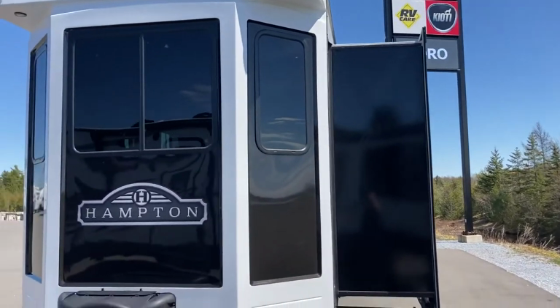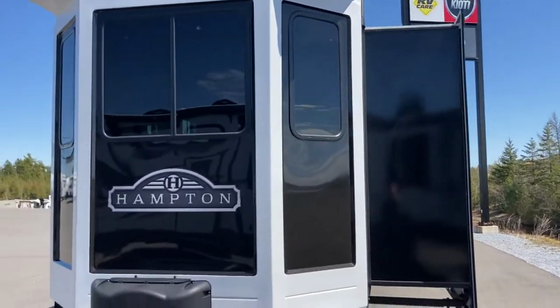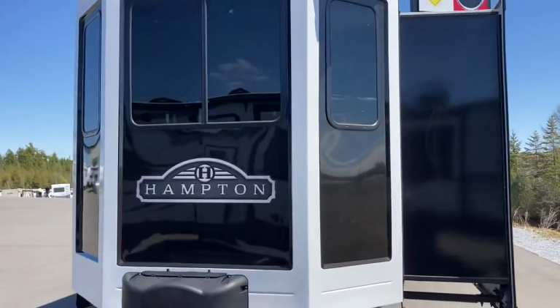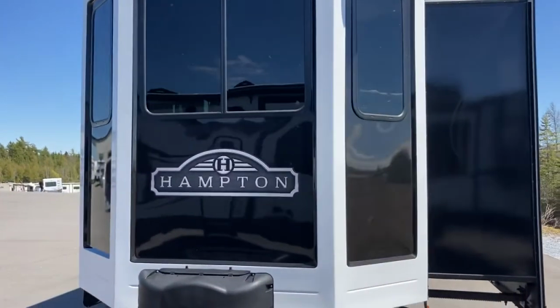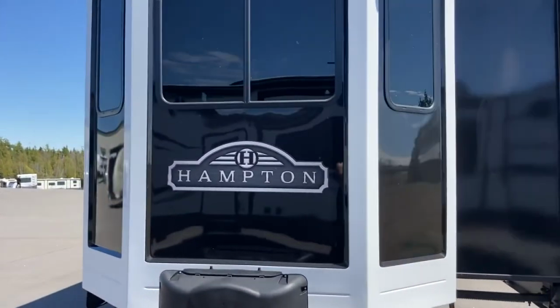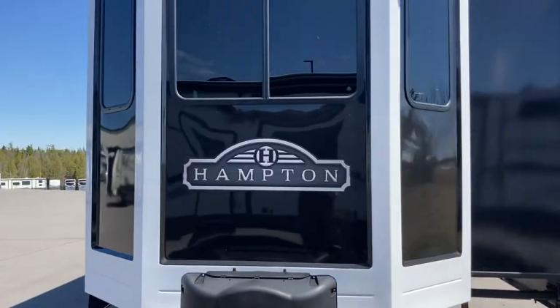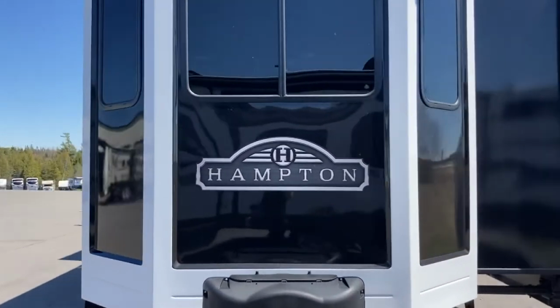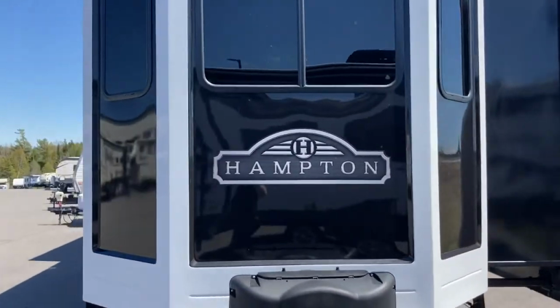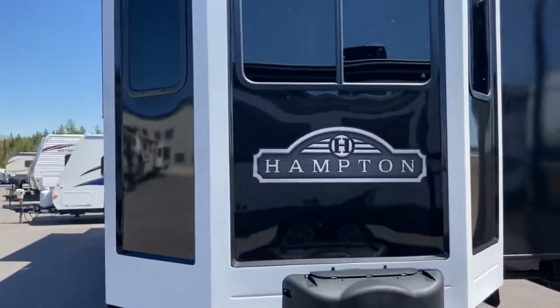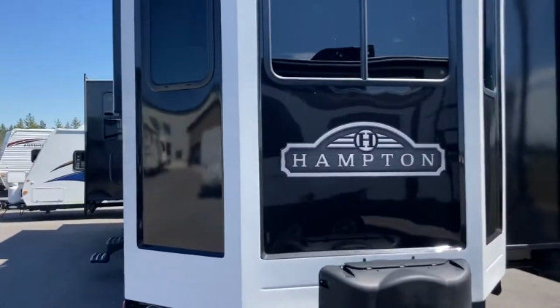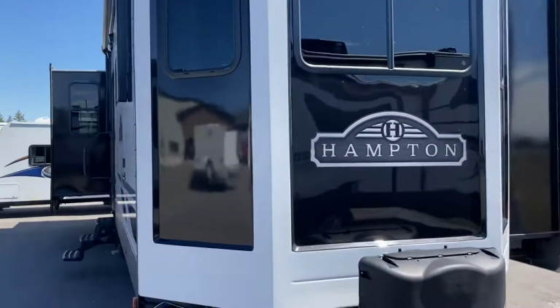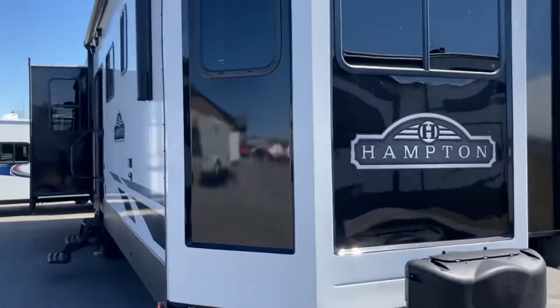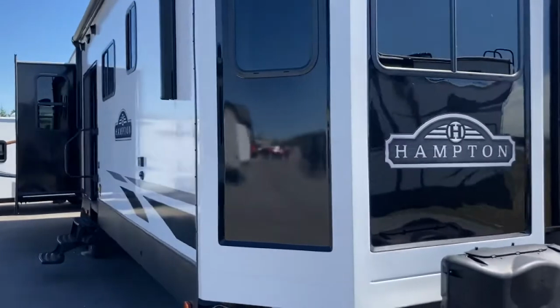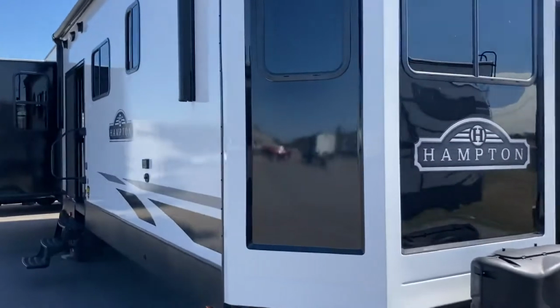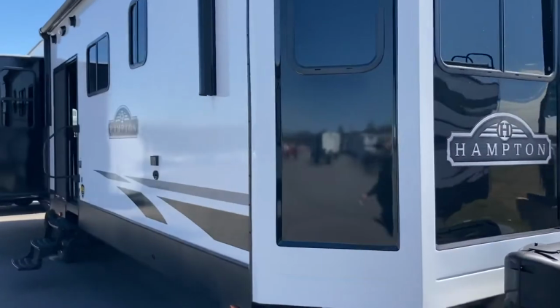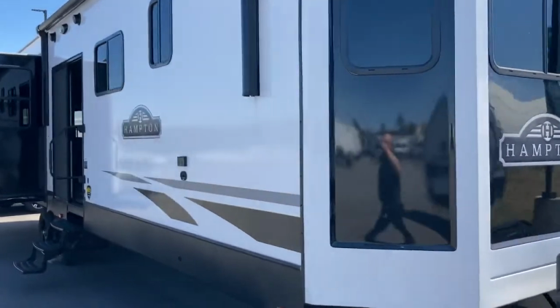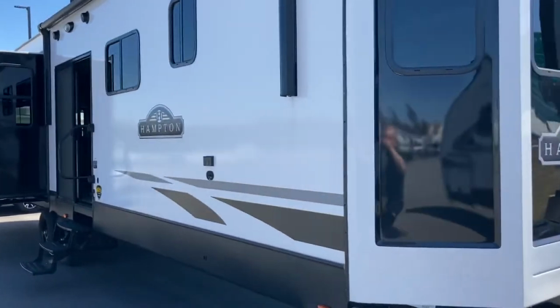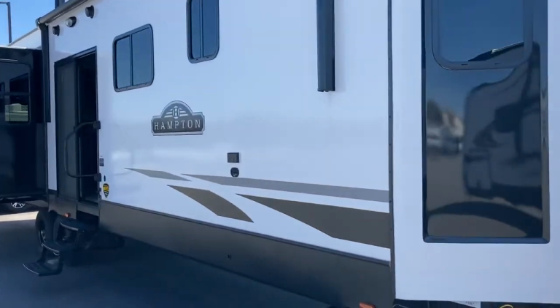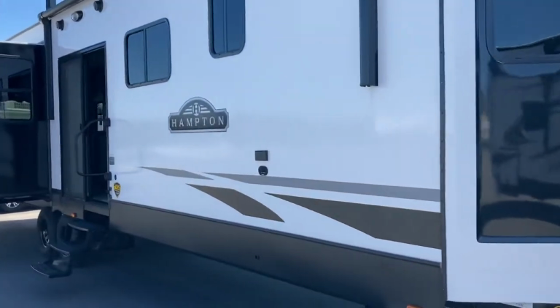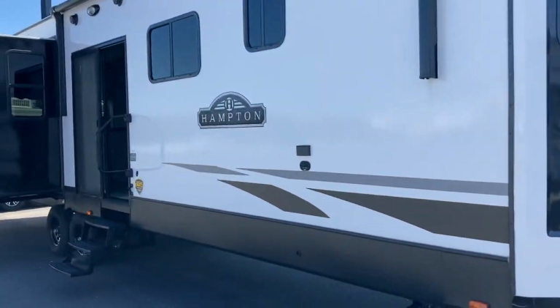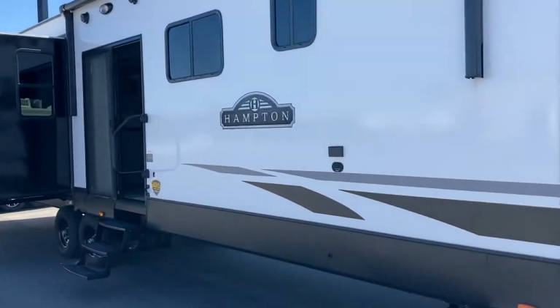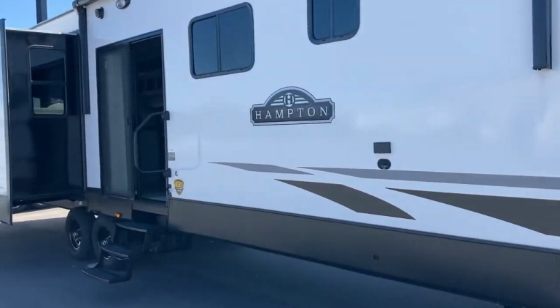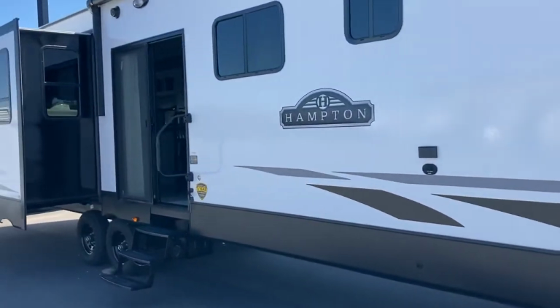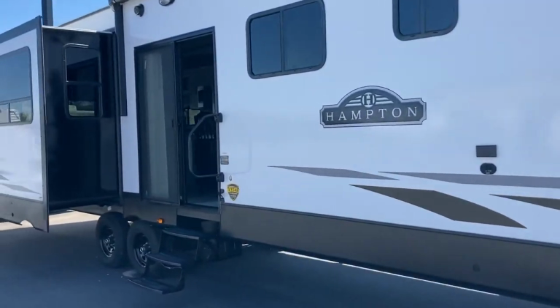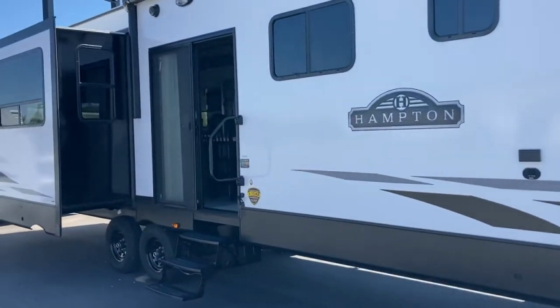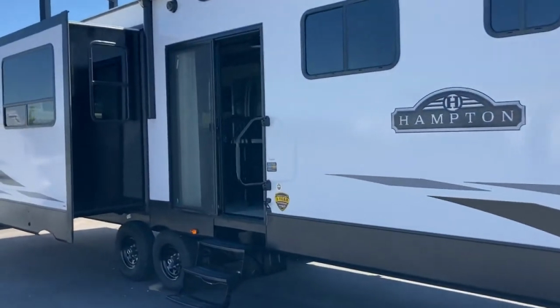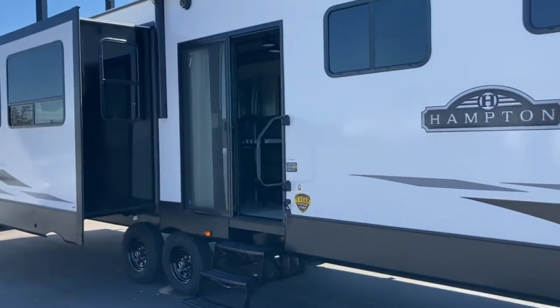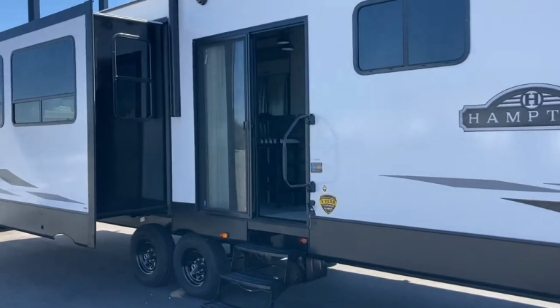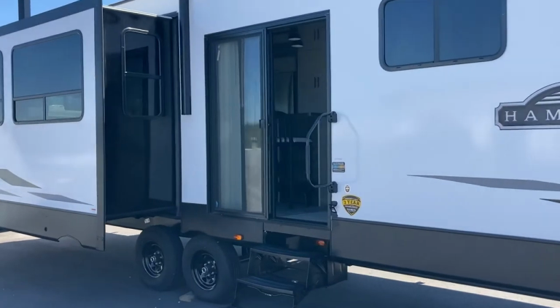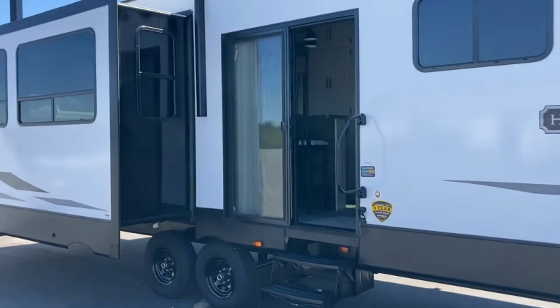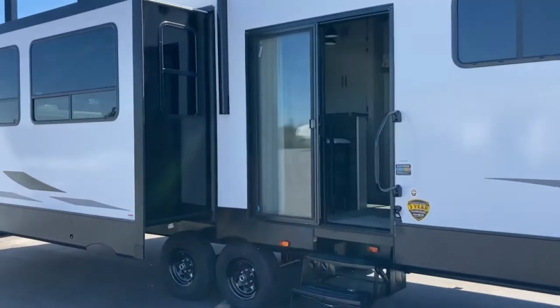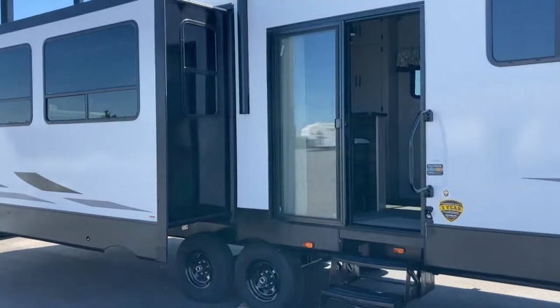Hi folks, Jason here at Leisure Time Sales taking a look at a 2021 Hampton Bar park model. This one, a 374 BAR, is the actual model number. We'll take a quick look at the outside.